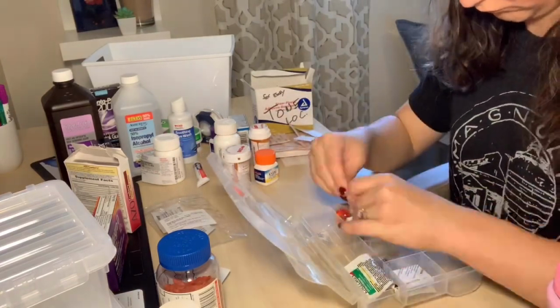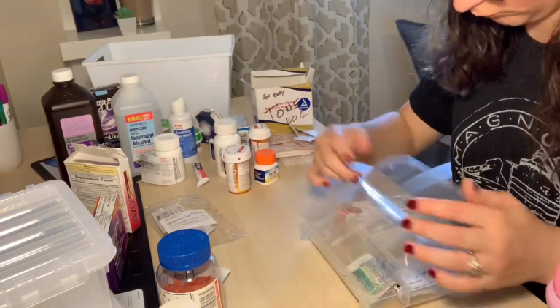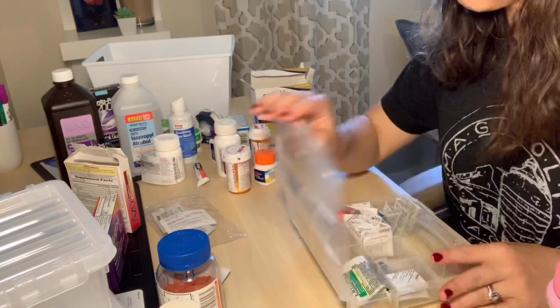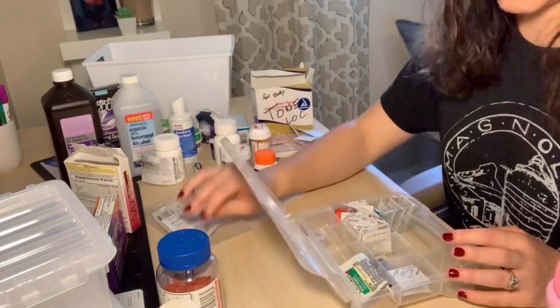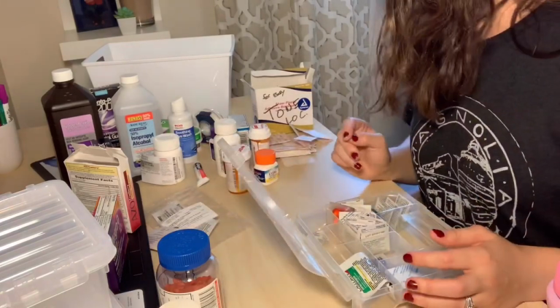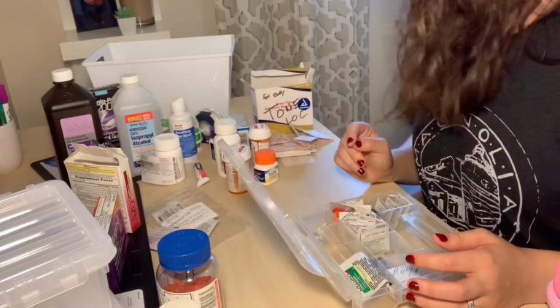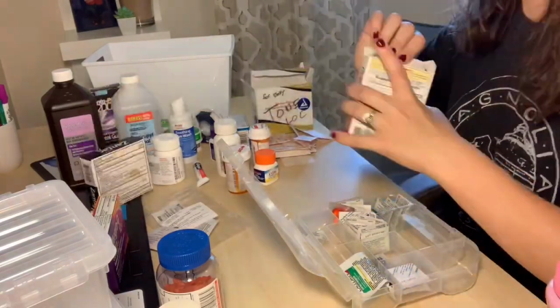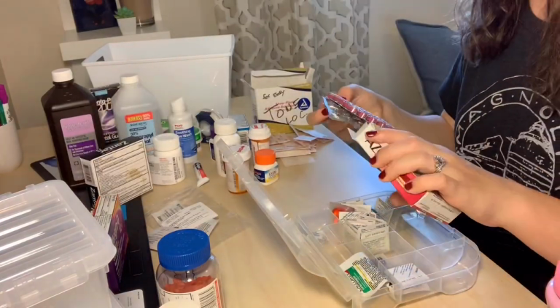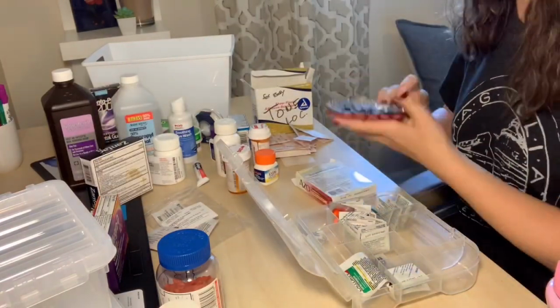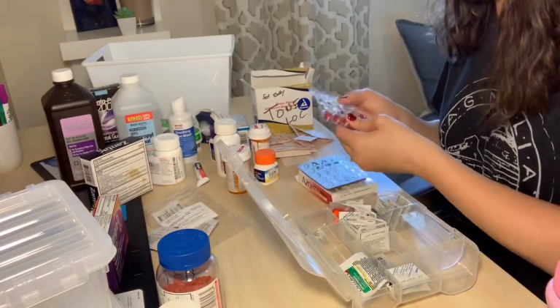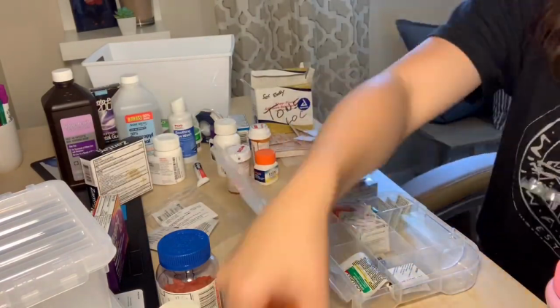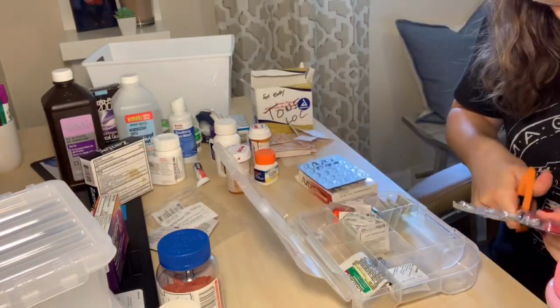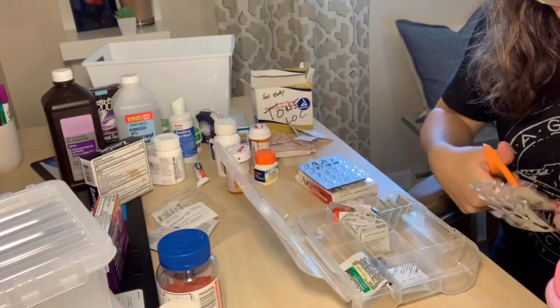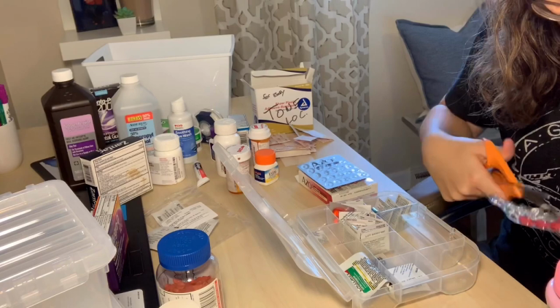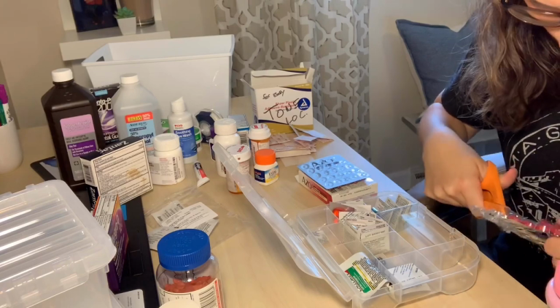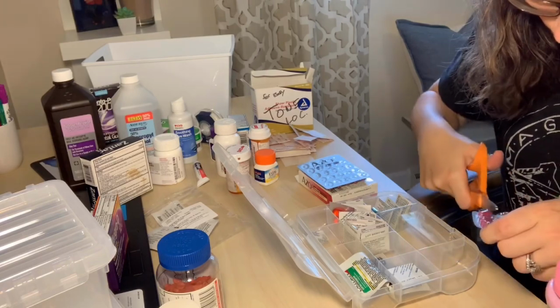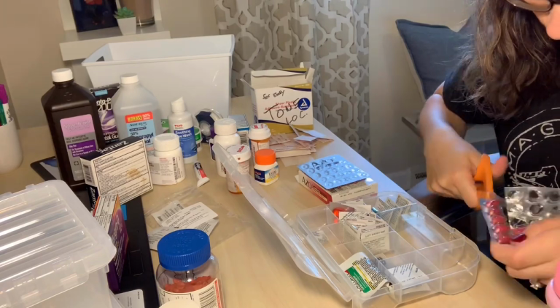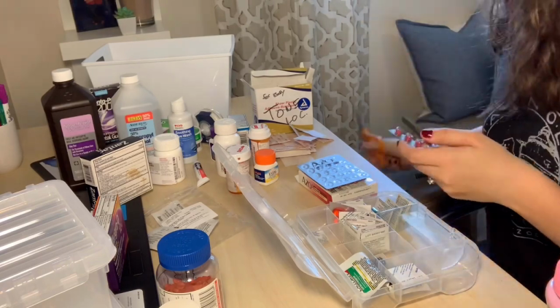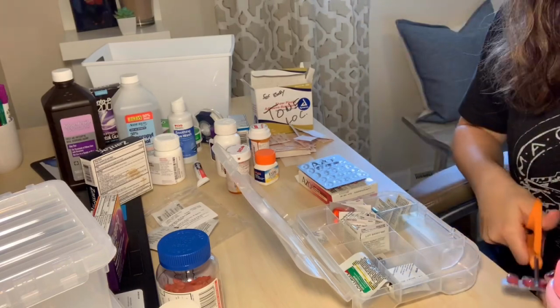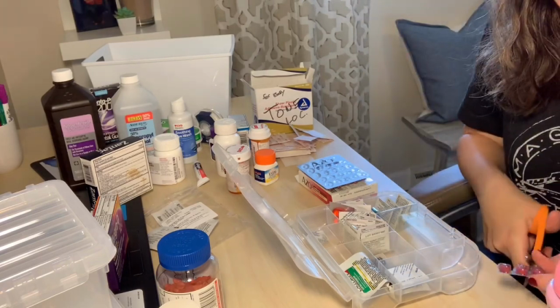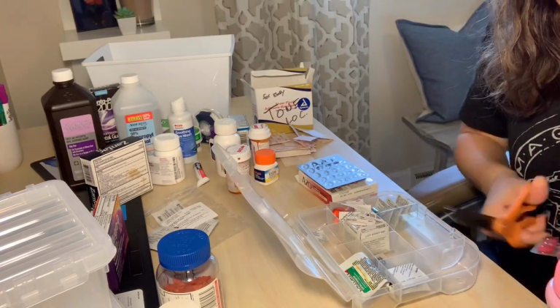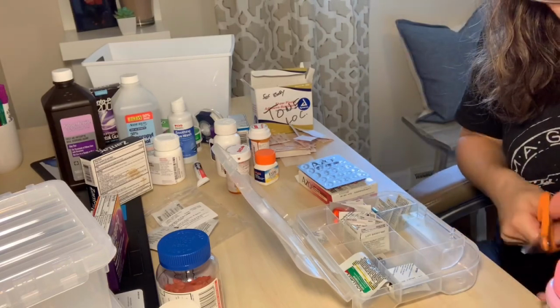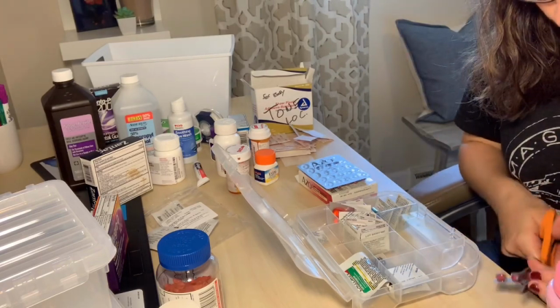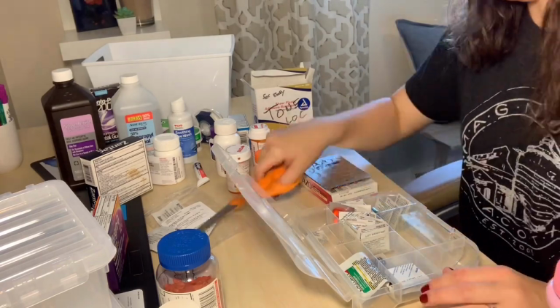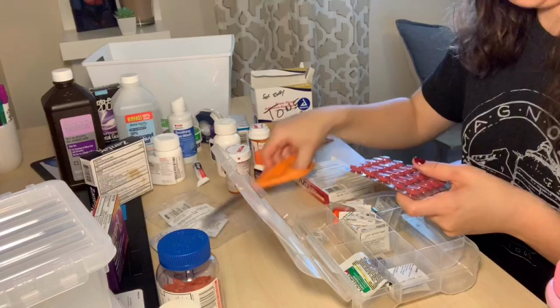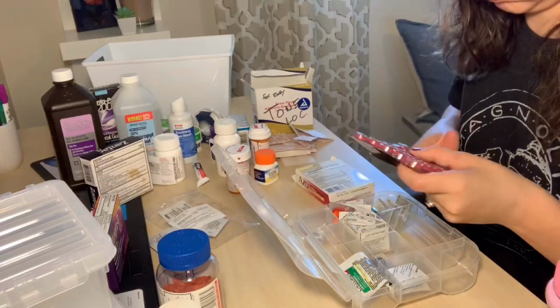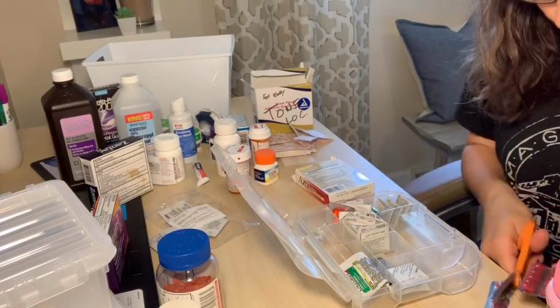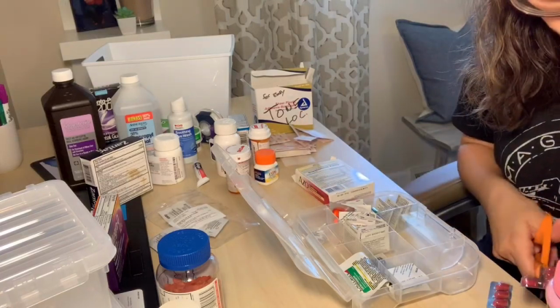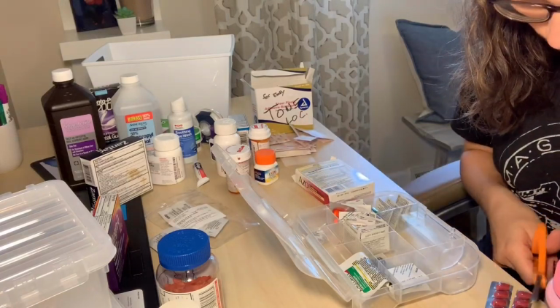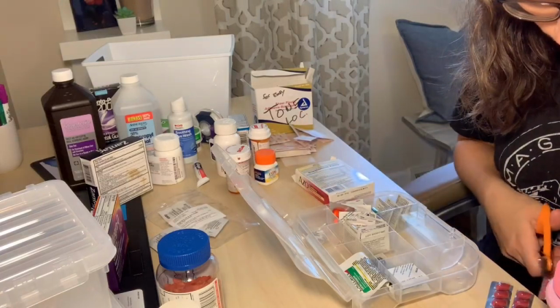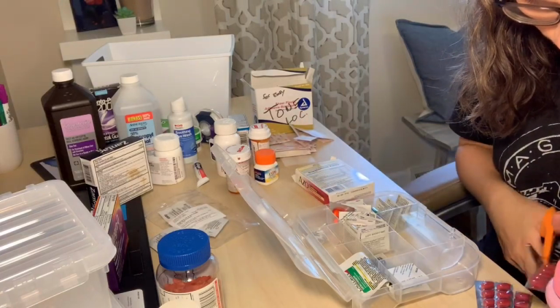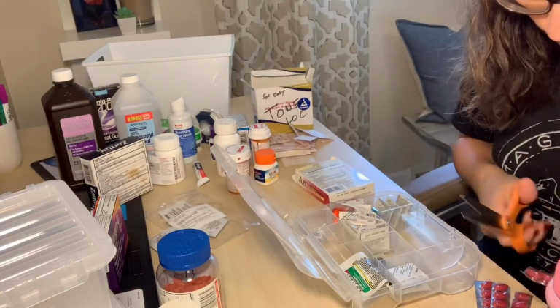As I was trying to put these pills in here, I was trying to get rid of some of the big boxes or things that just took up a lot of space. Some of the things I was cutting and just making into smaller sizes, that way it would all fit and just have its place.